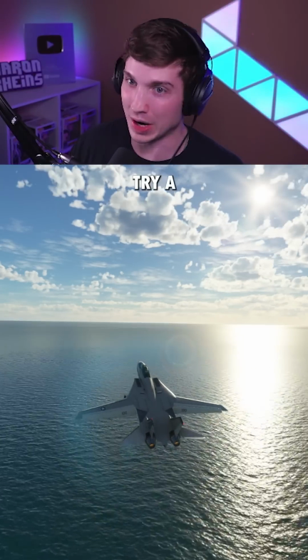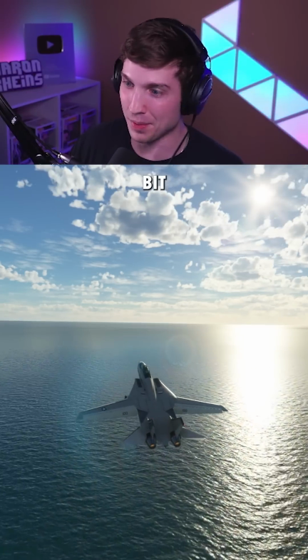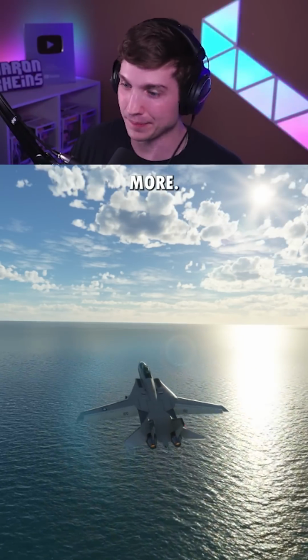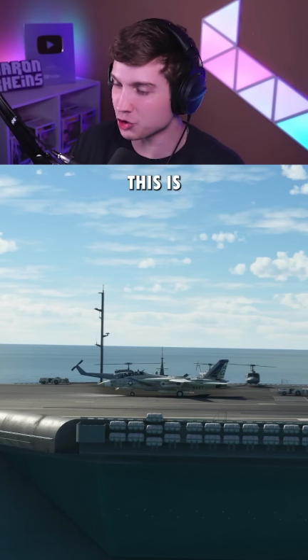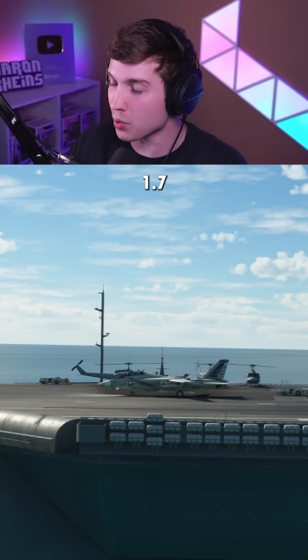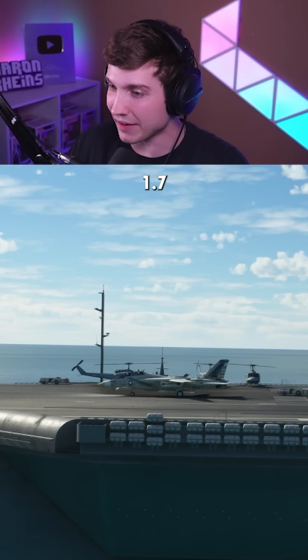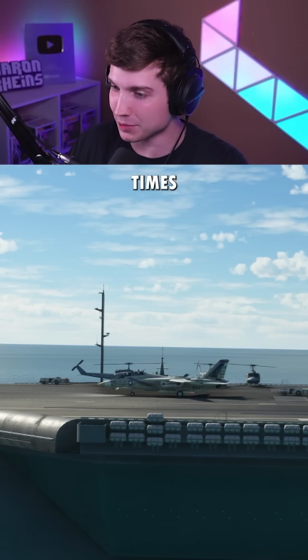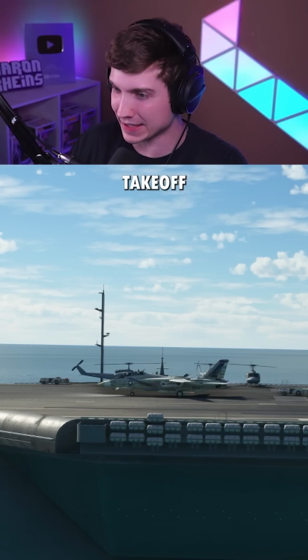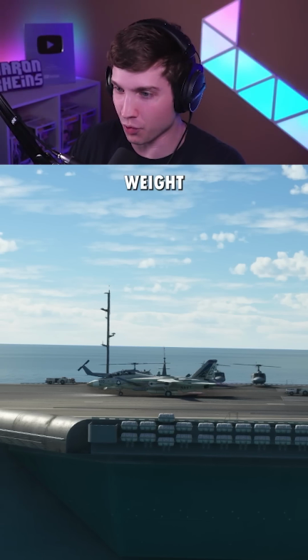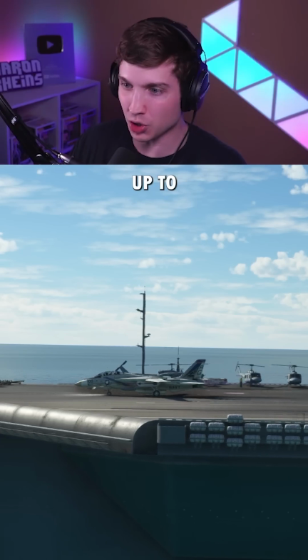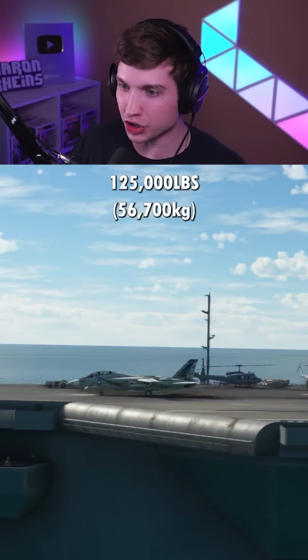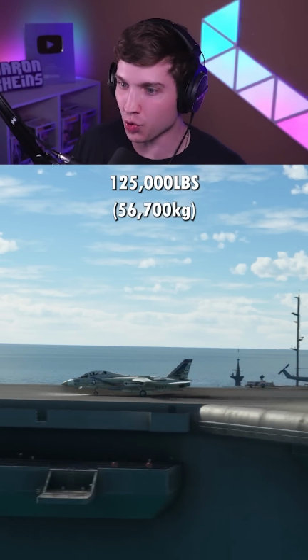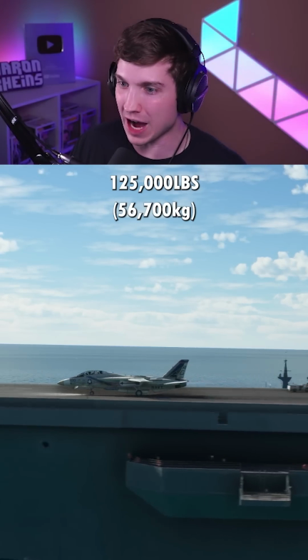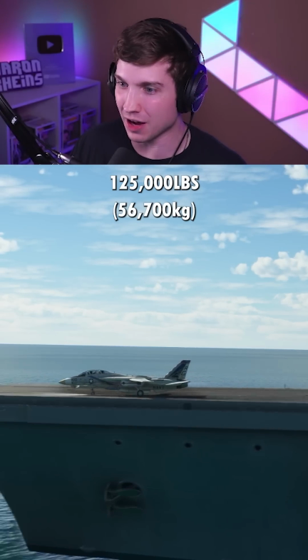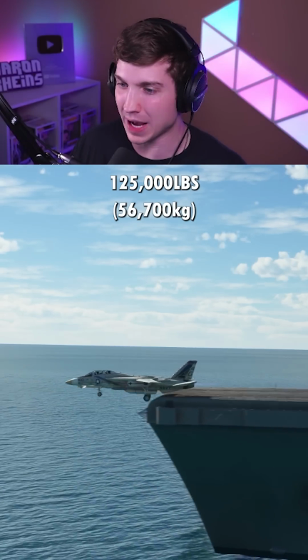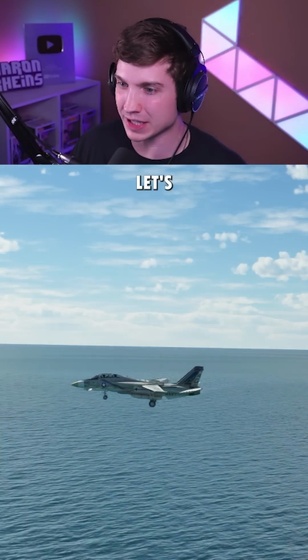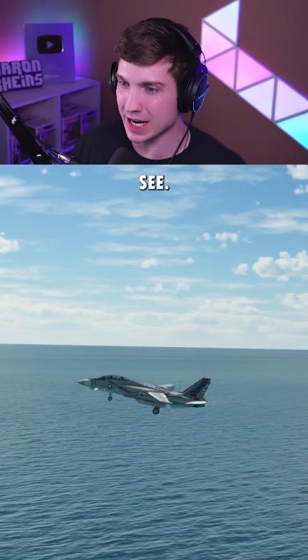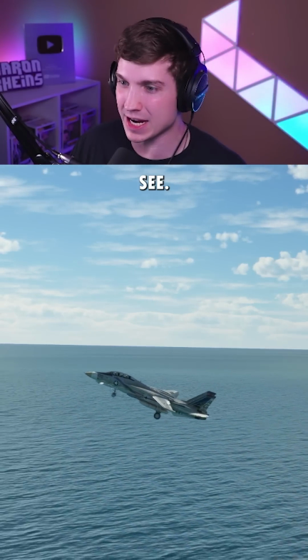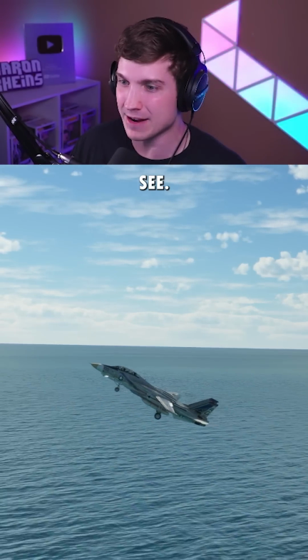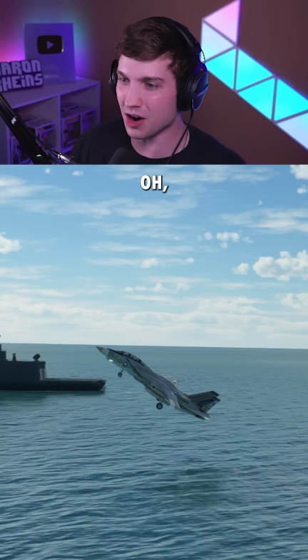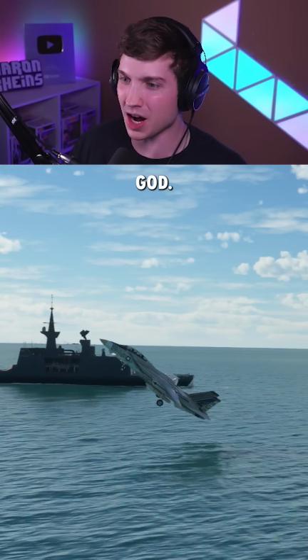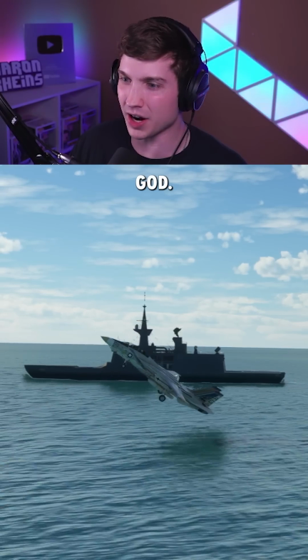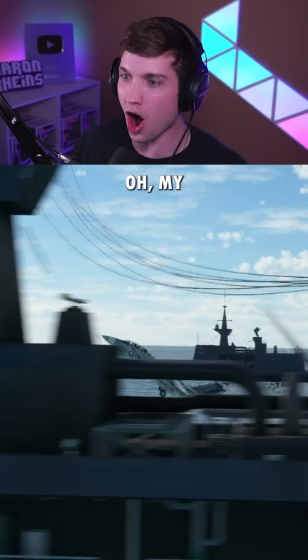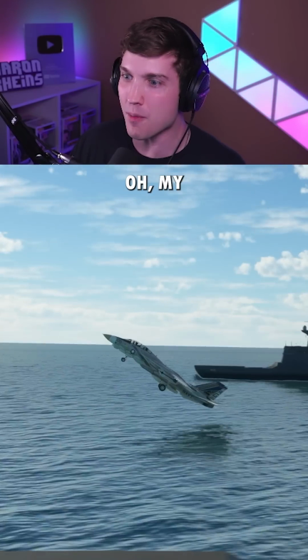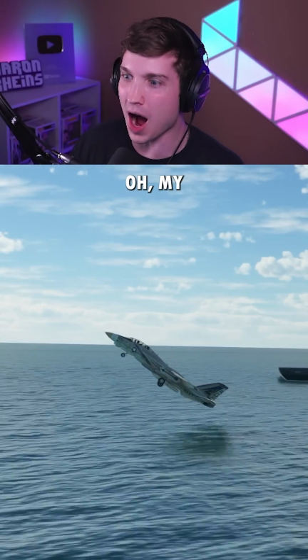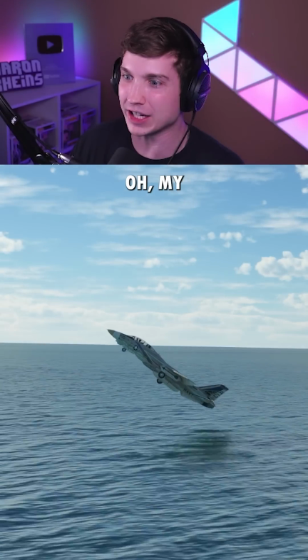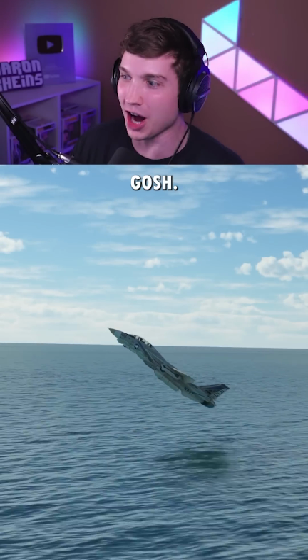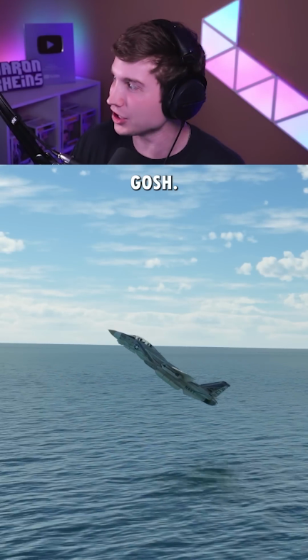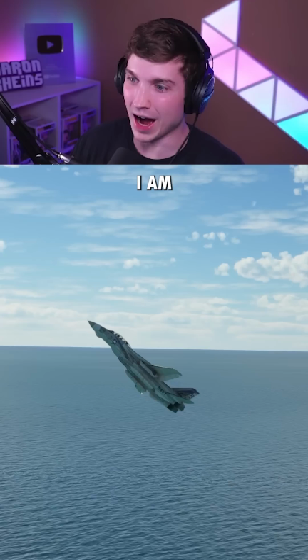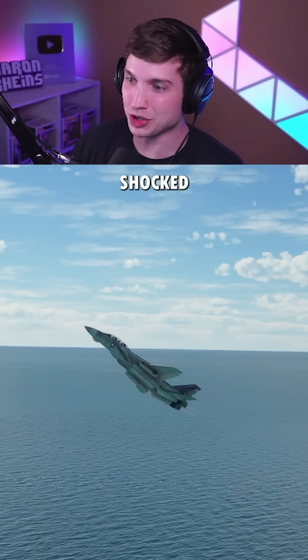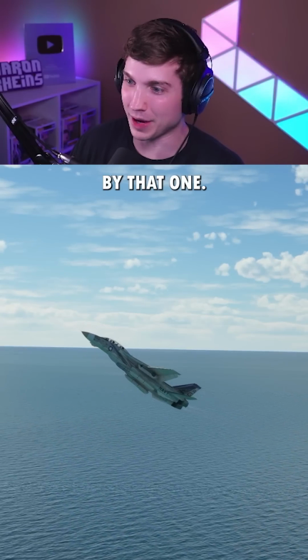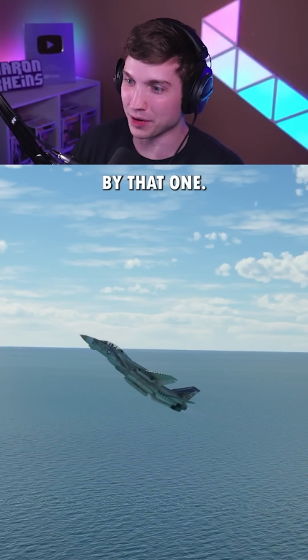Let's try a little bit more. This is 1.7 times max takeoff weight — we're up to 125,000 pounds. Oh God. Oh my gosh. I am shocked by that one.